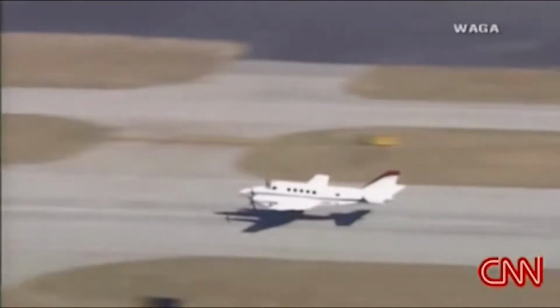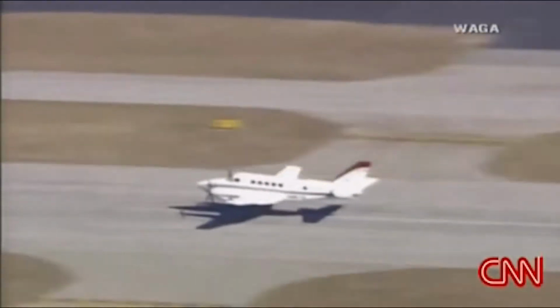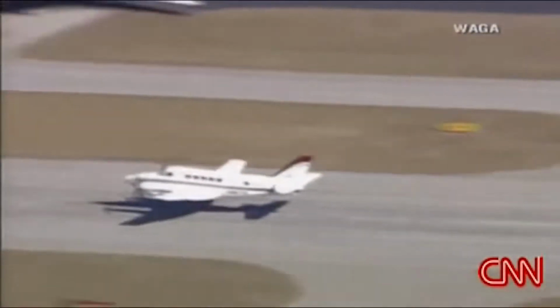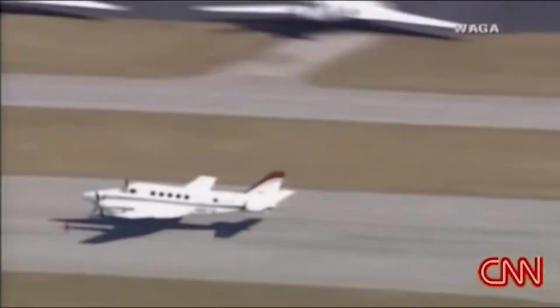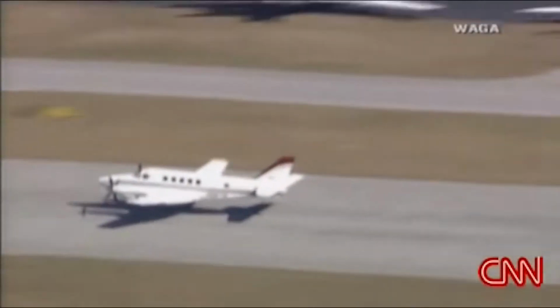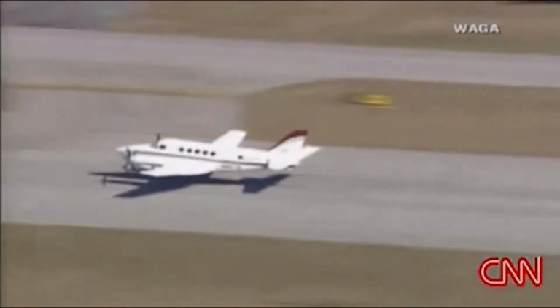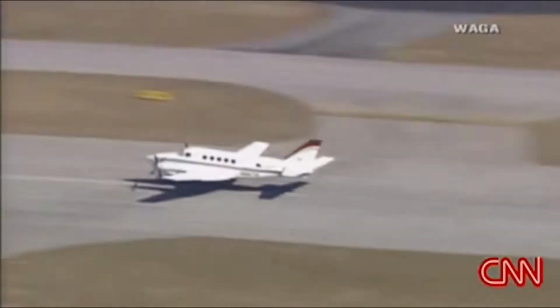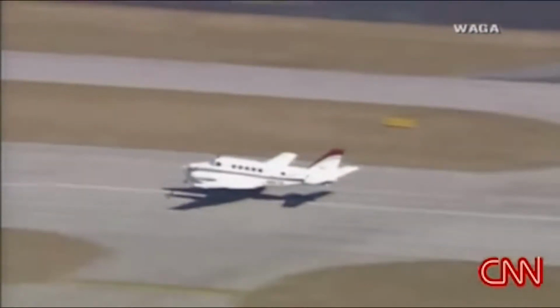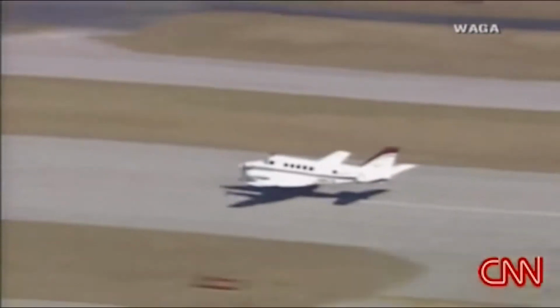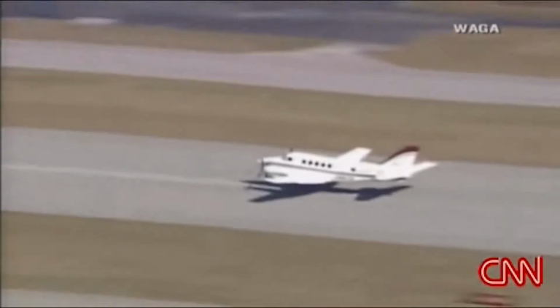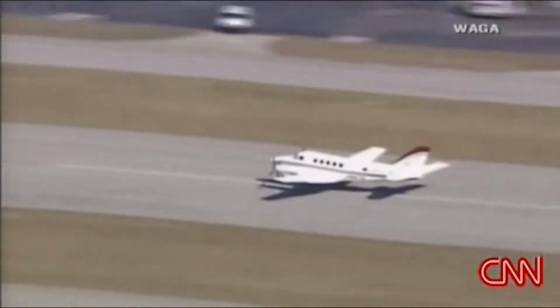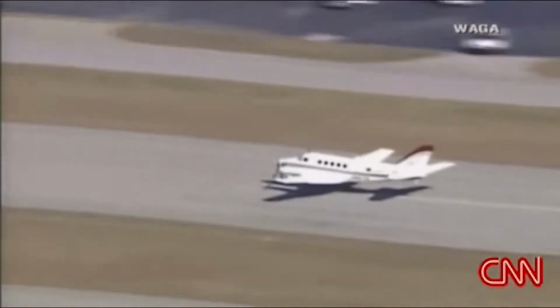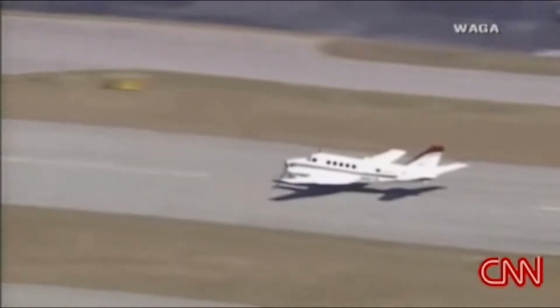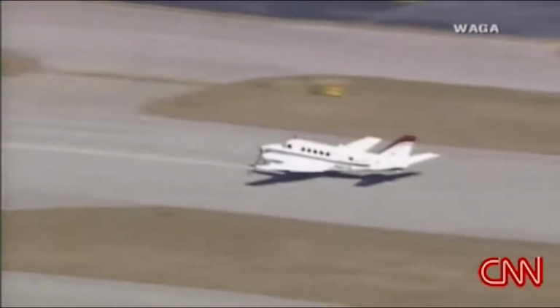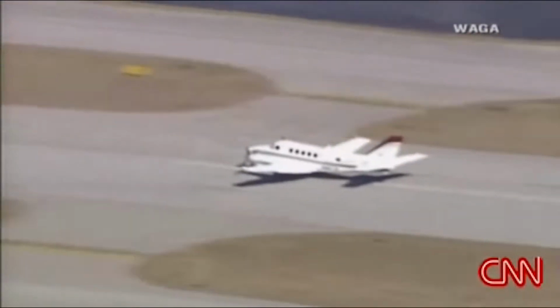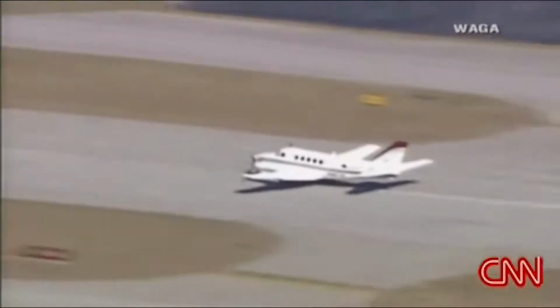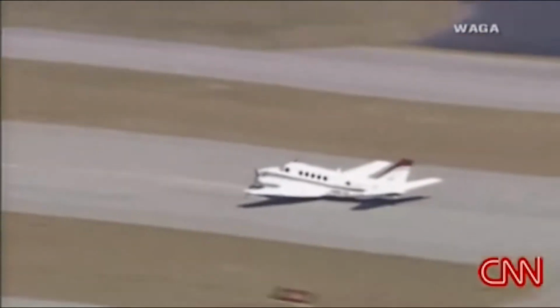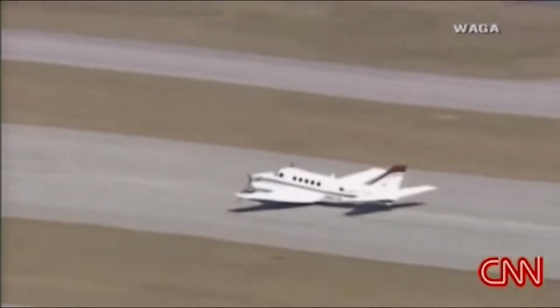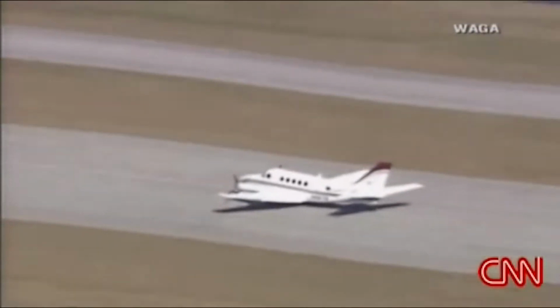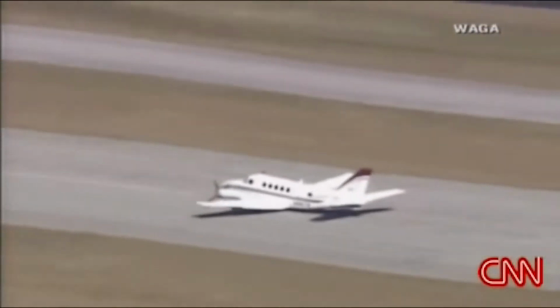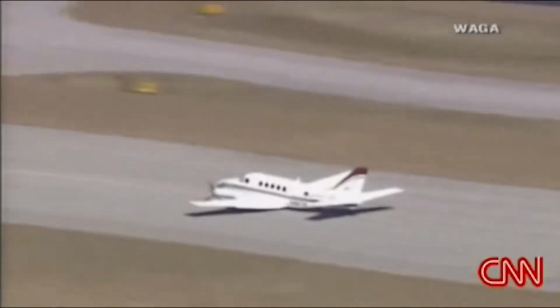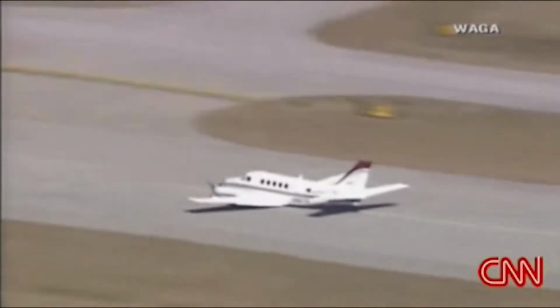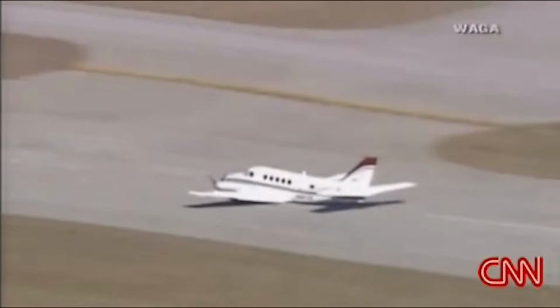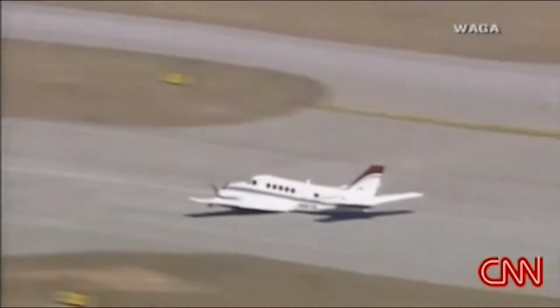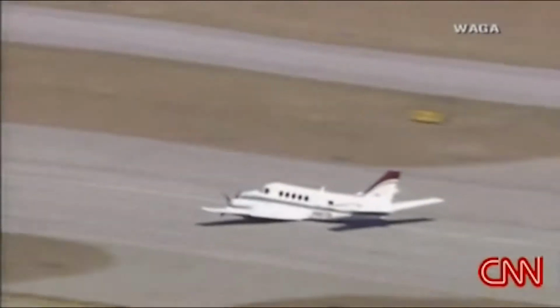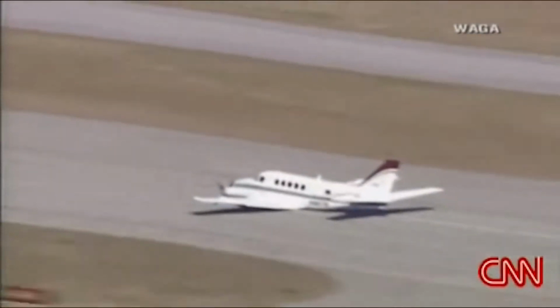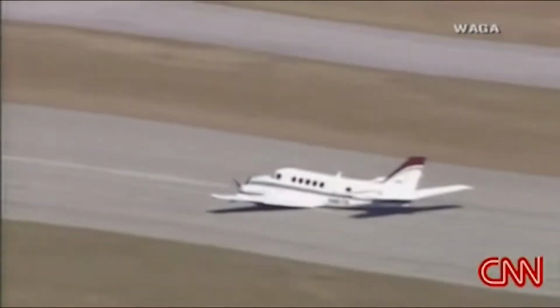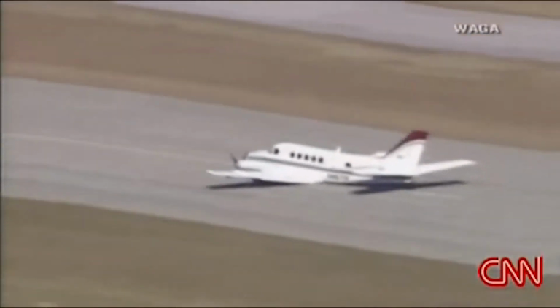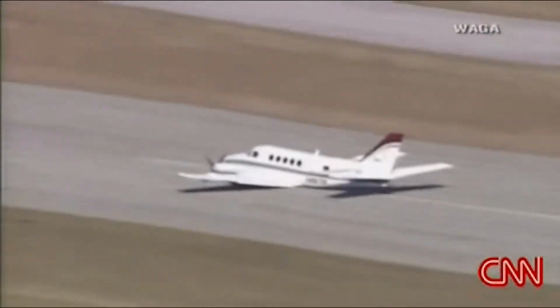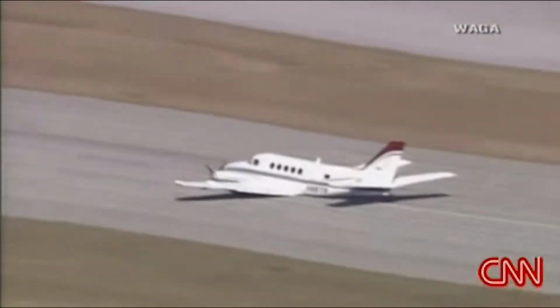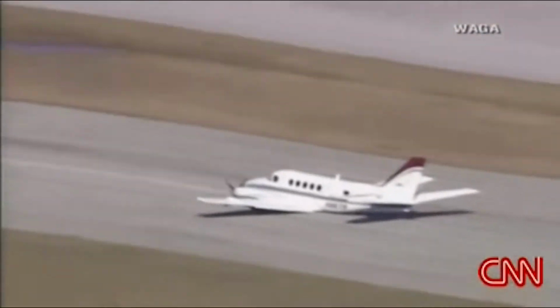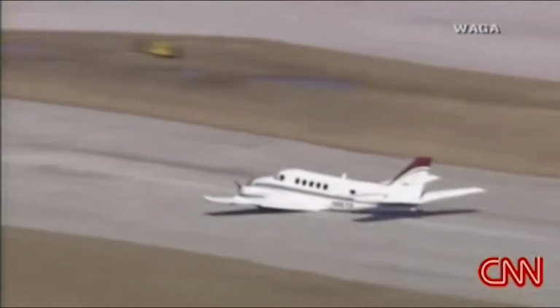Slow it down, slow it down, nice and slow. Right down the center line. This is picture perfect. That is beautiful. Beautiful, beautiful job. Remarkable. What incredible piloting.